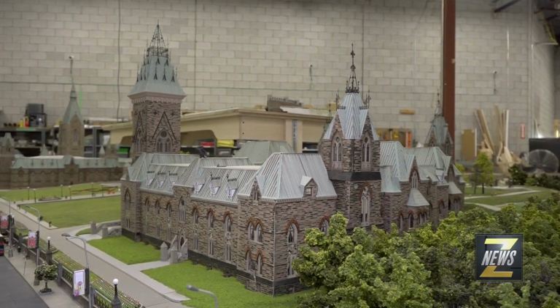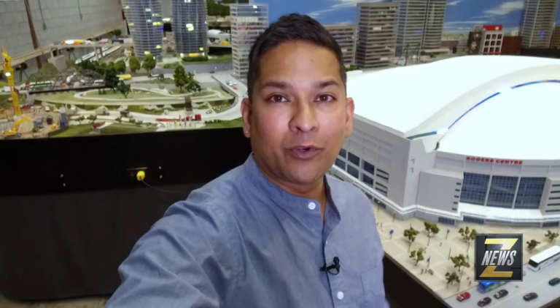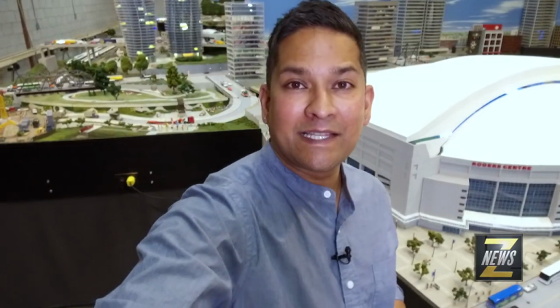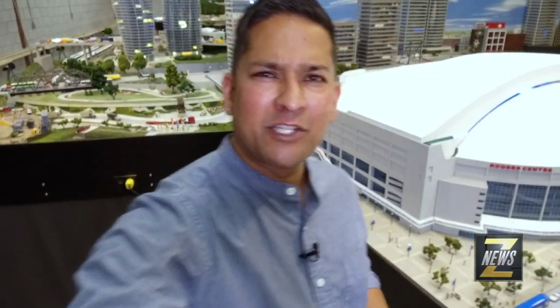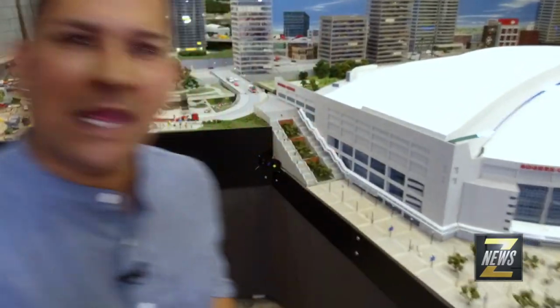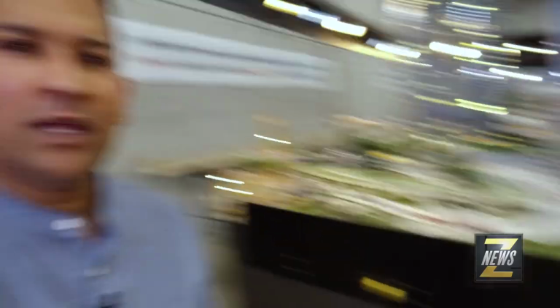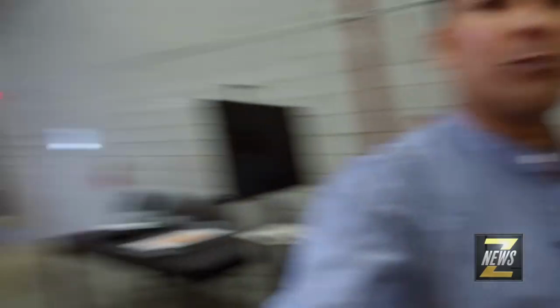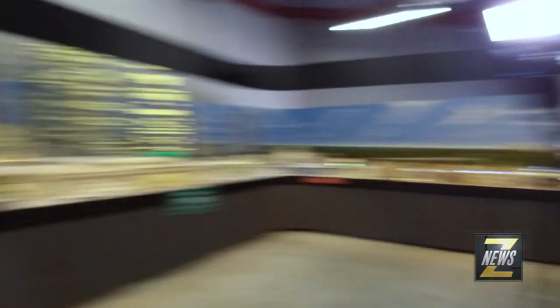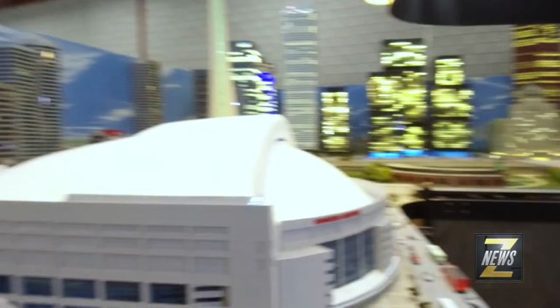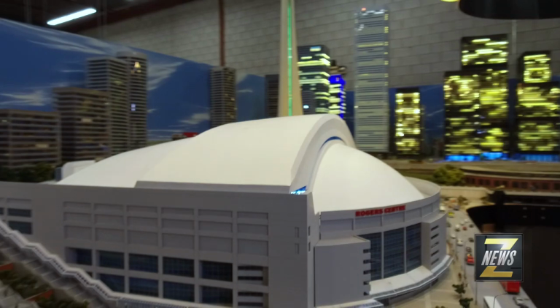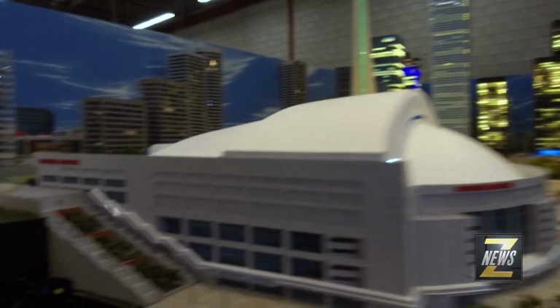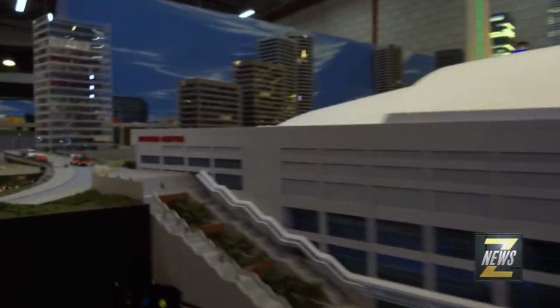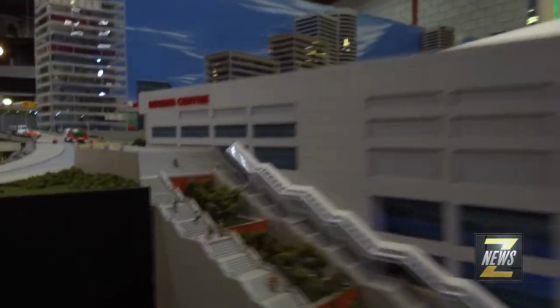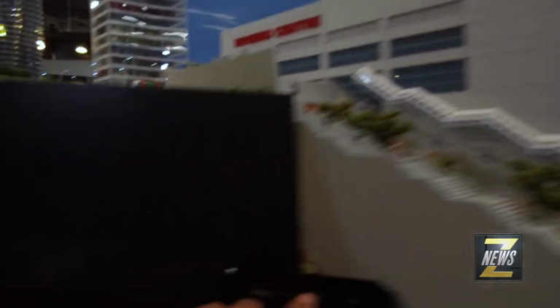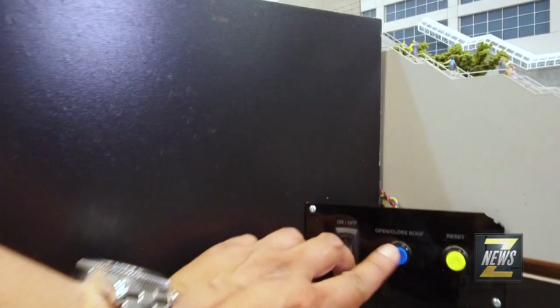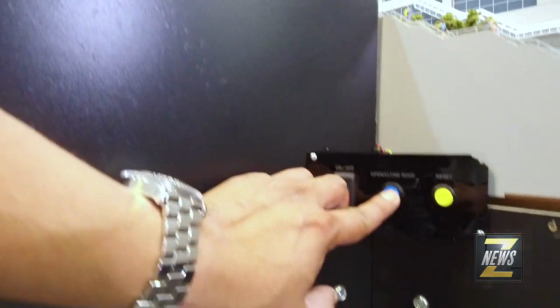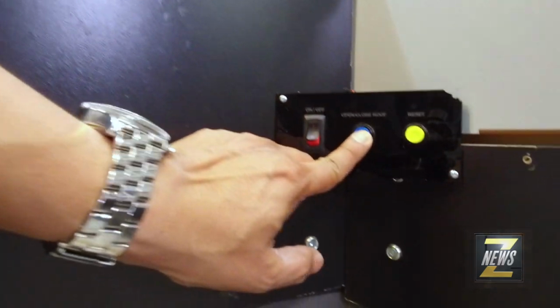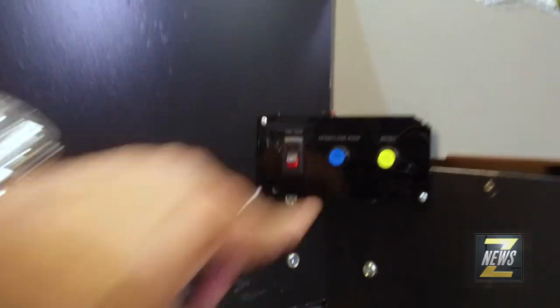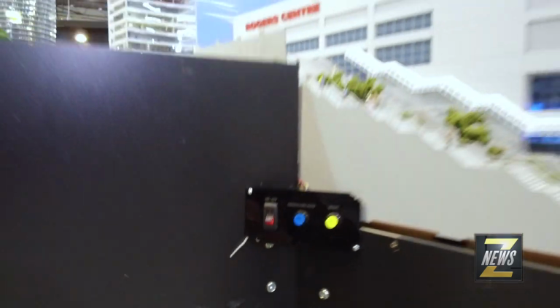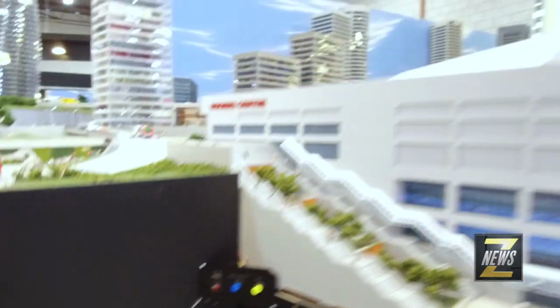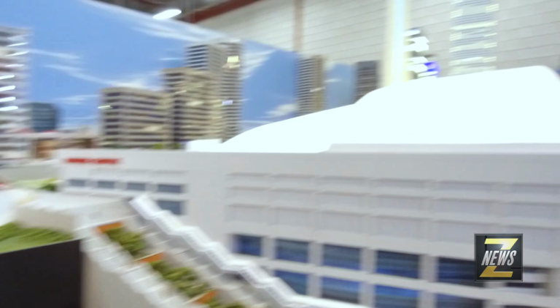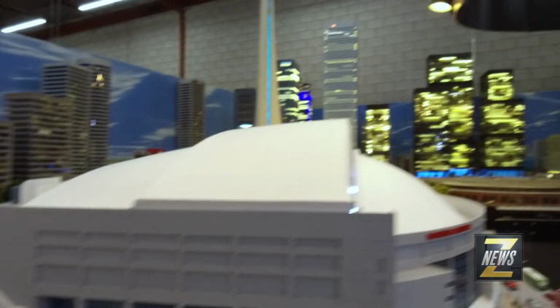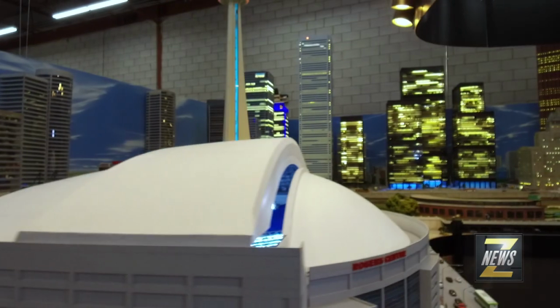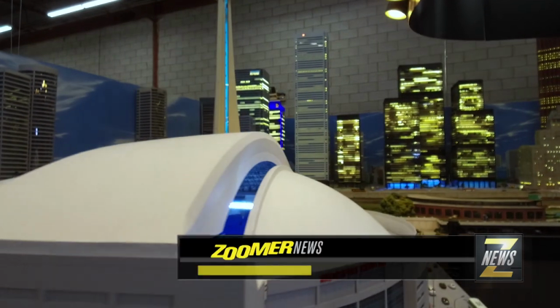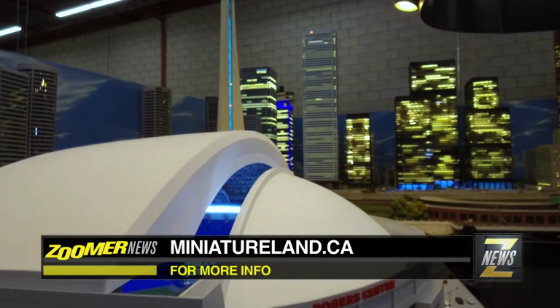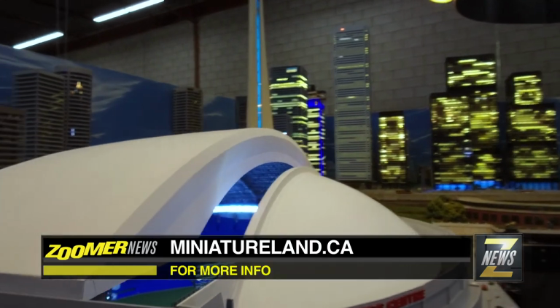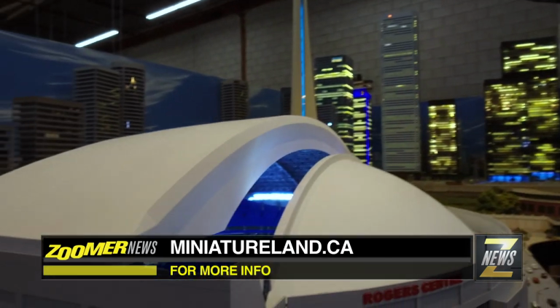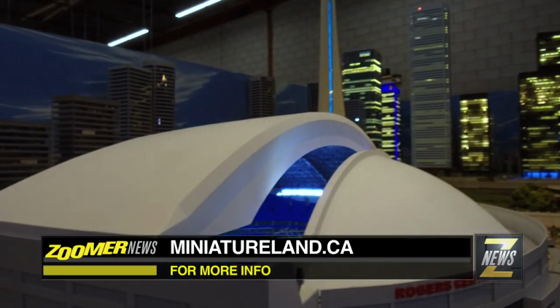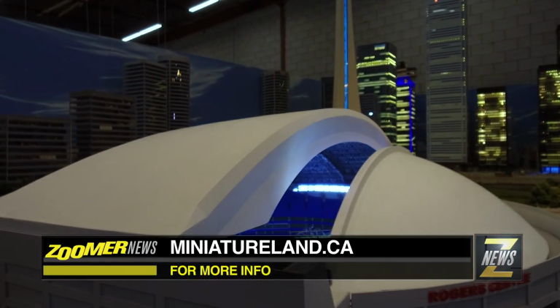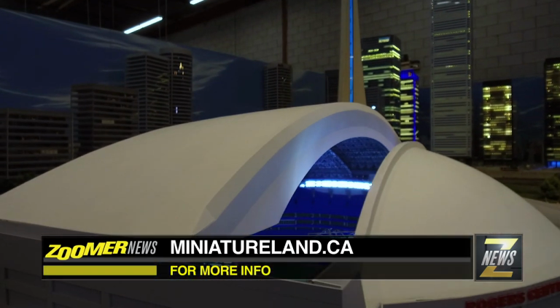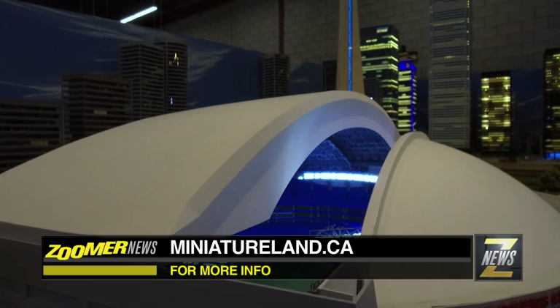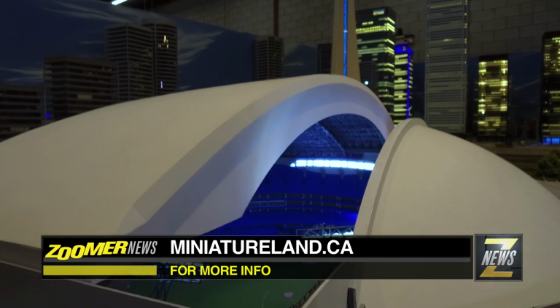Well, it looks like it's going to be a nice day for the Jays game, so let's open this baby up right here. If you'd like to find out more about the future downtown Toronto location of our home and miniature land, or you'd like more information on how to invest, visit miniatureland.ca.